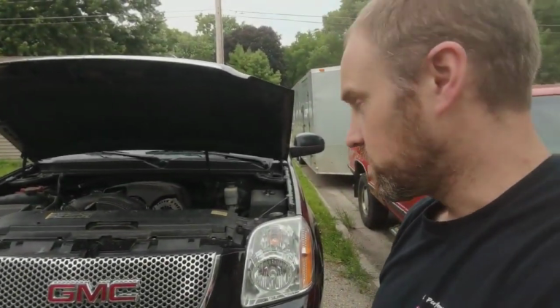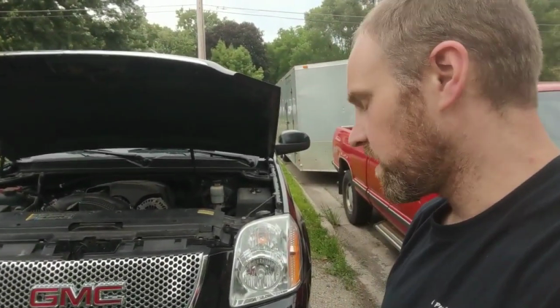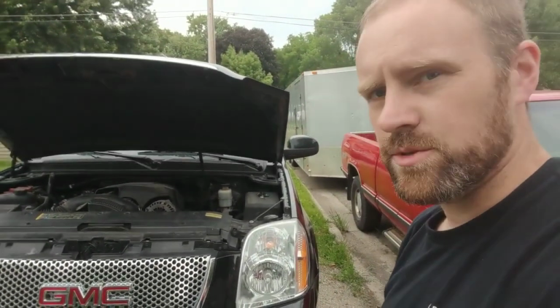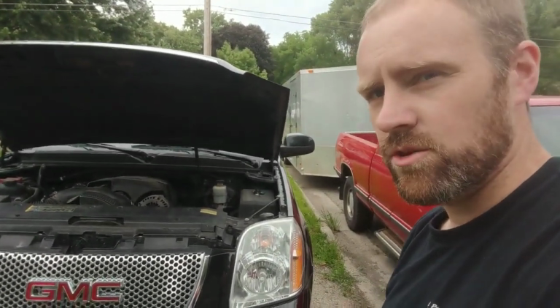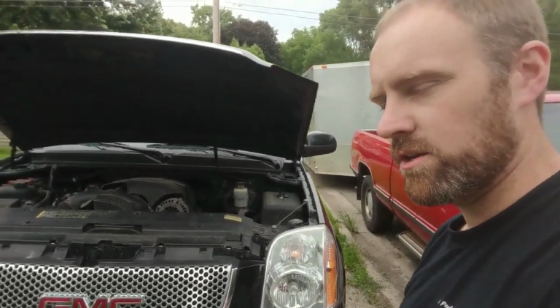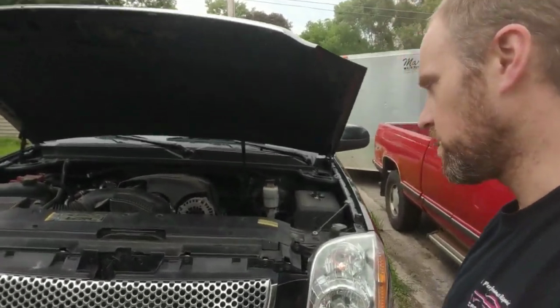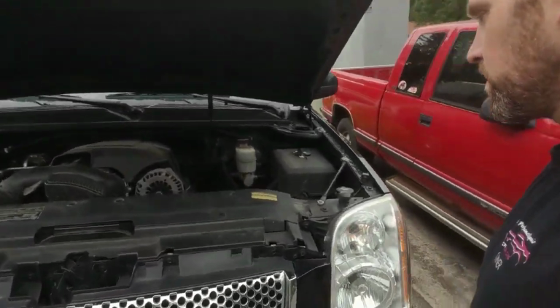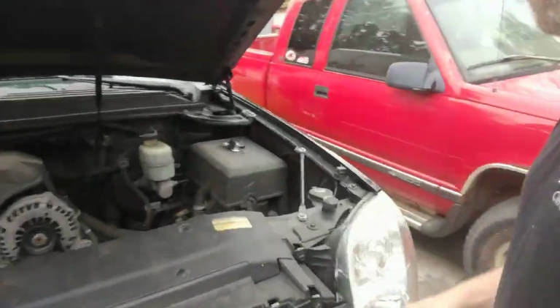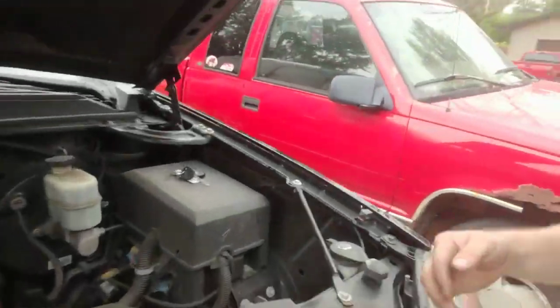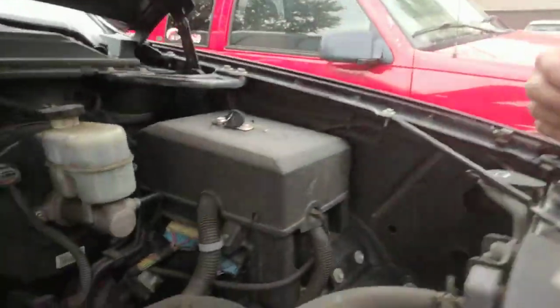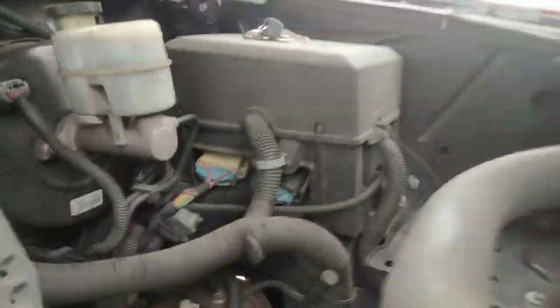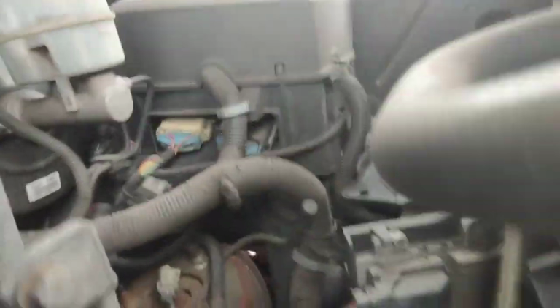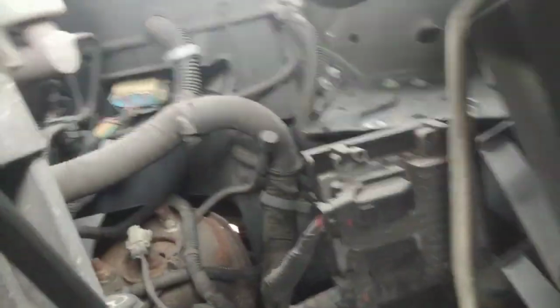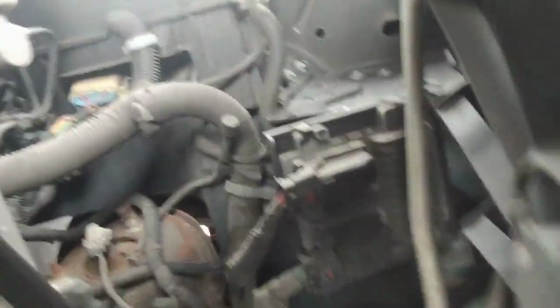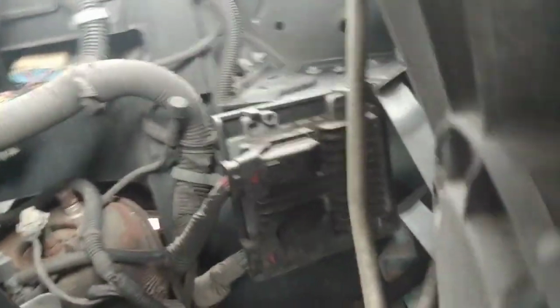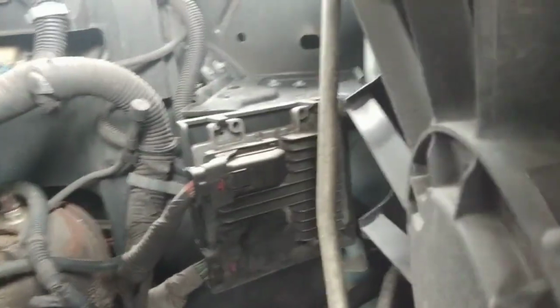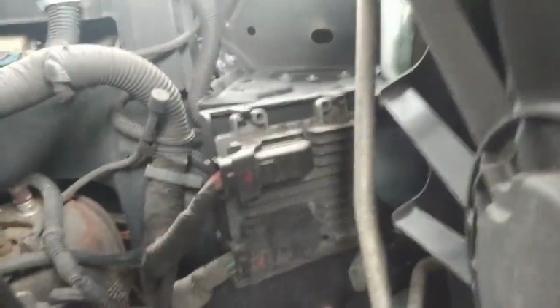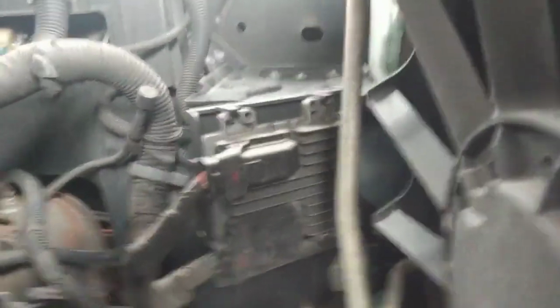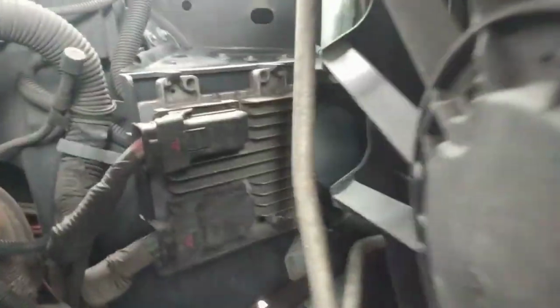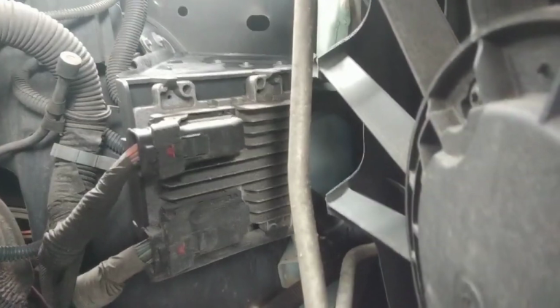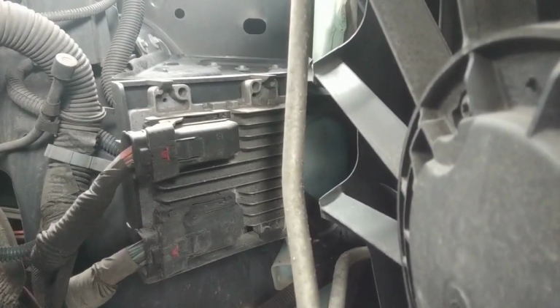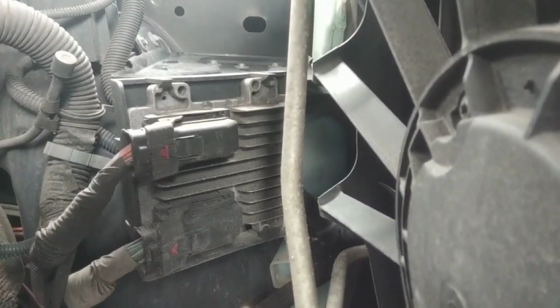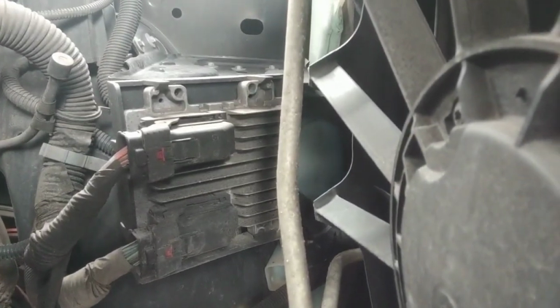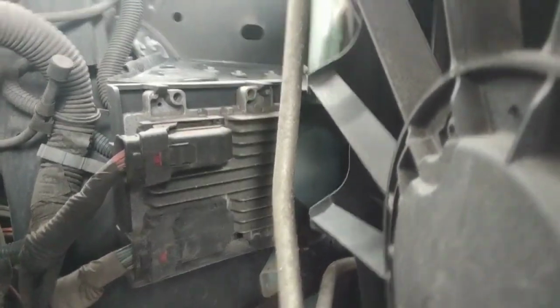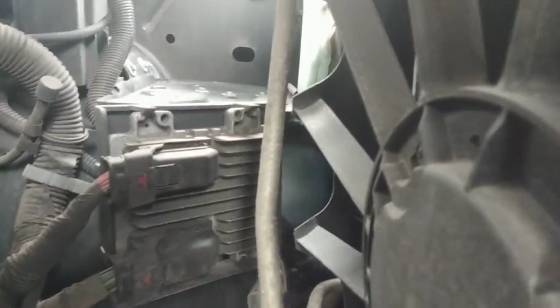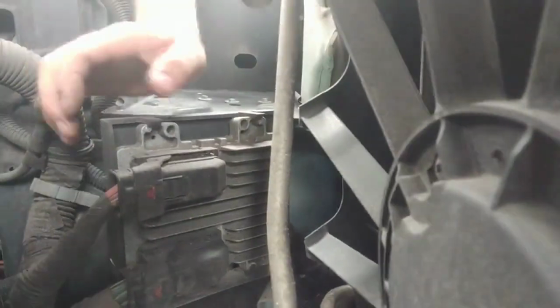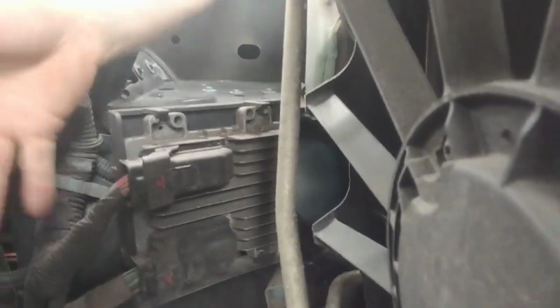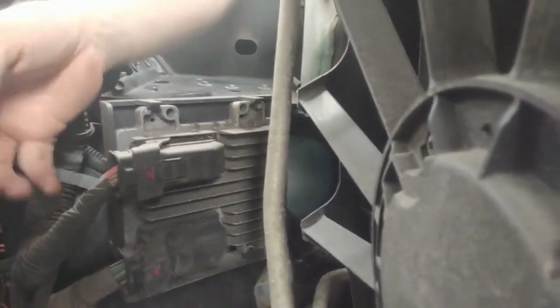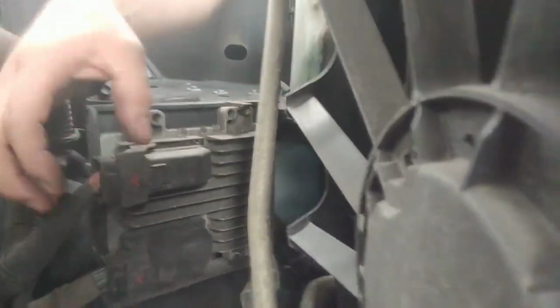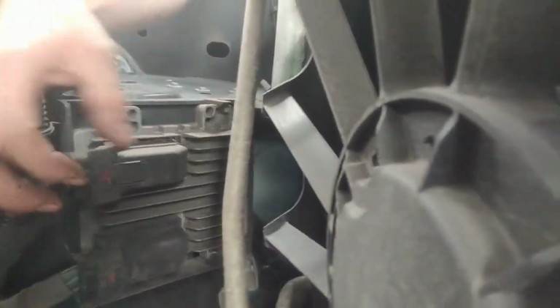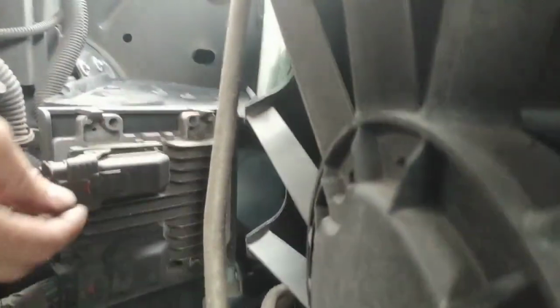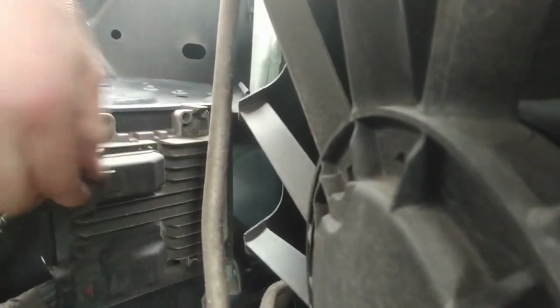So I've got a GMC Yukon Denali here and we're going into the engine bay. You can see the computer sitting right there — that computer is what we're going to disconnect.